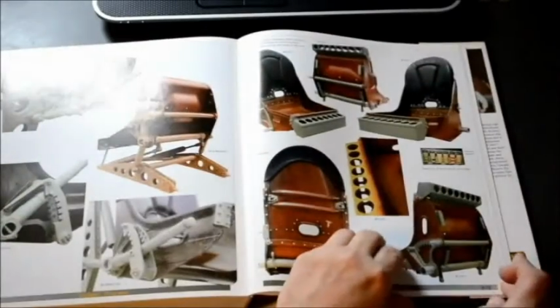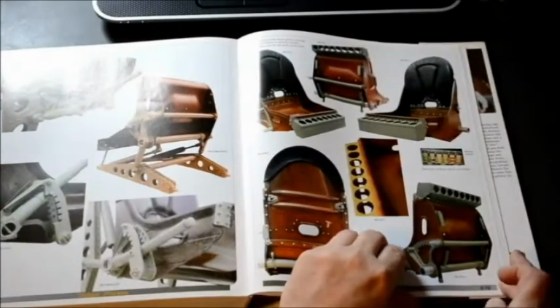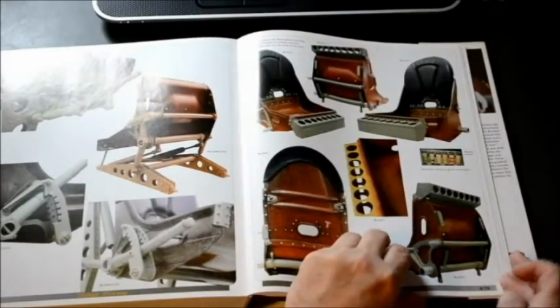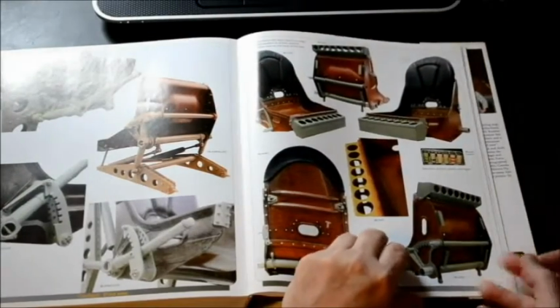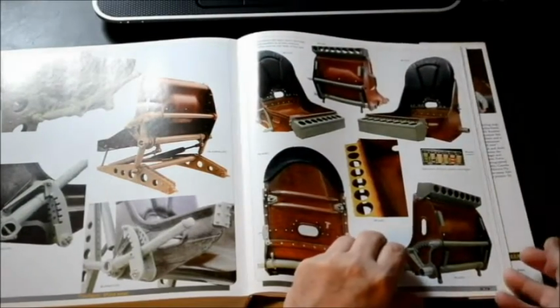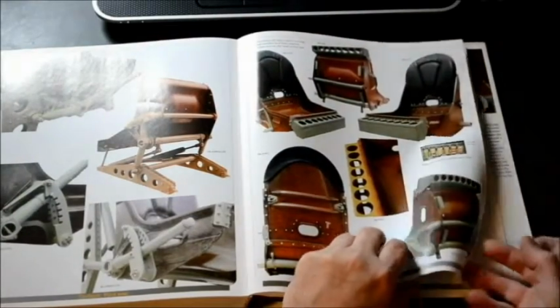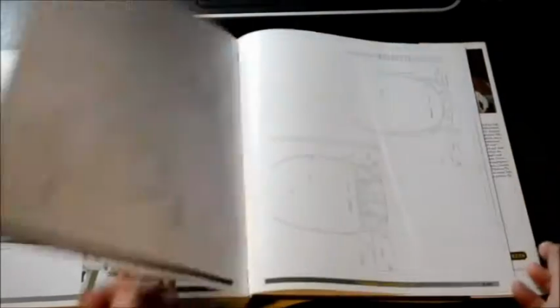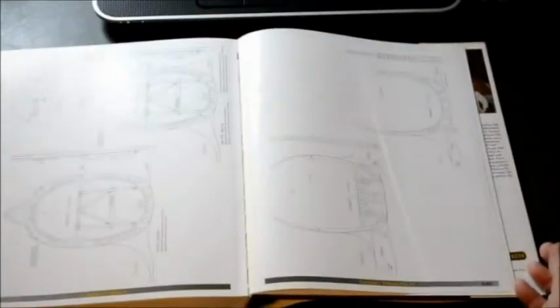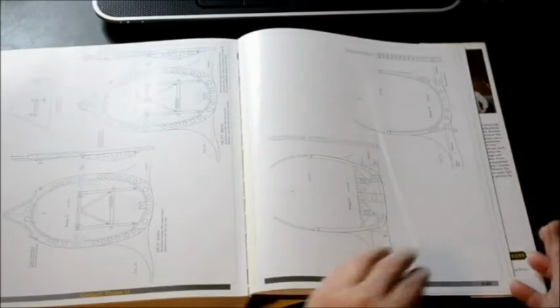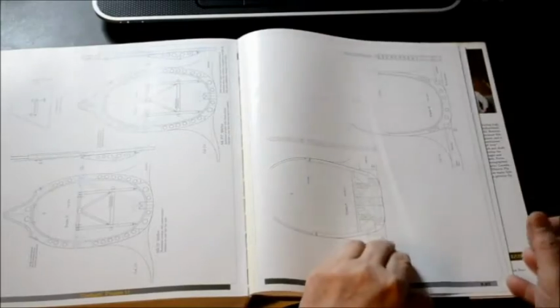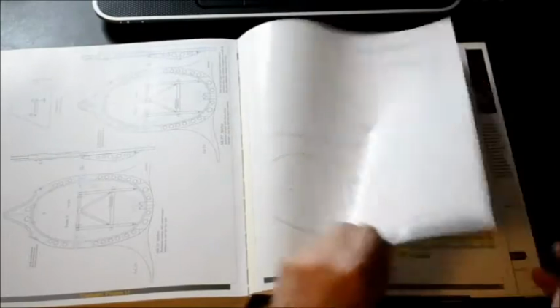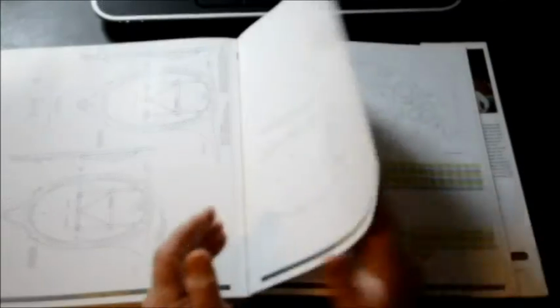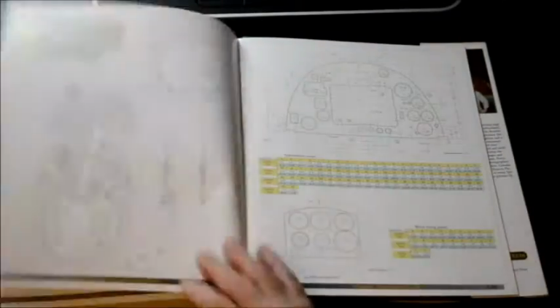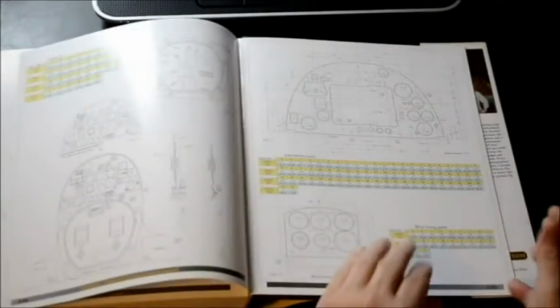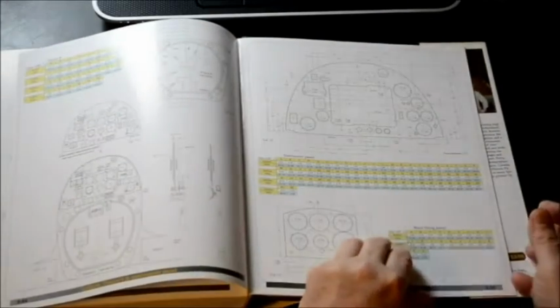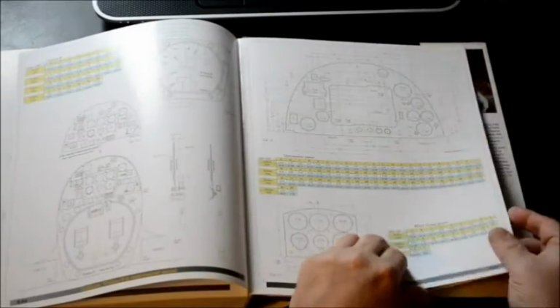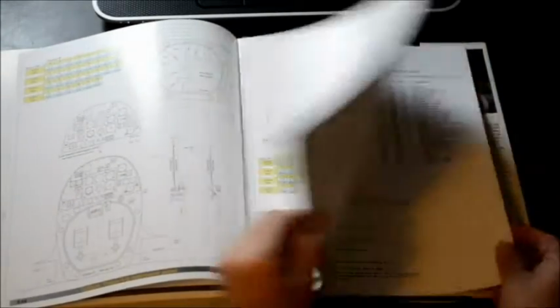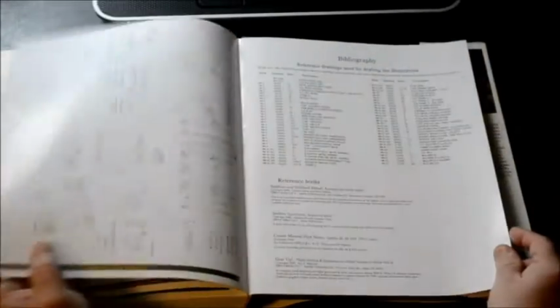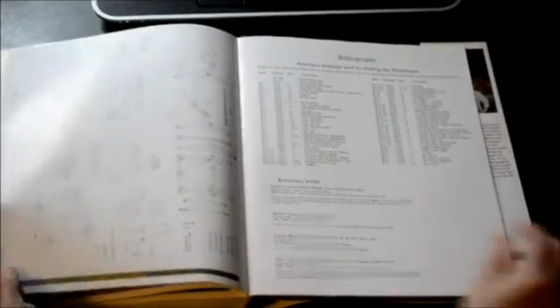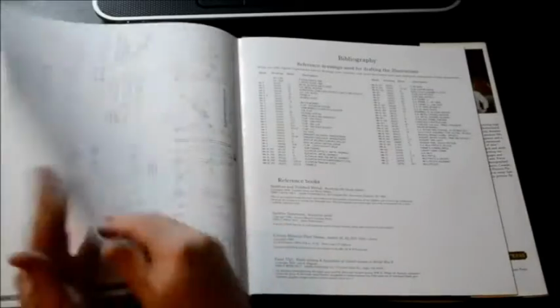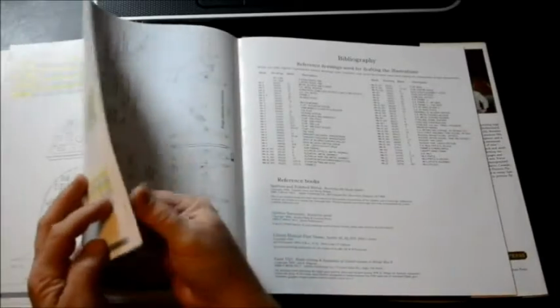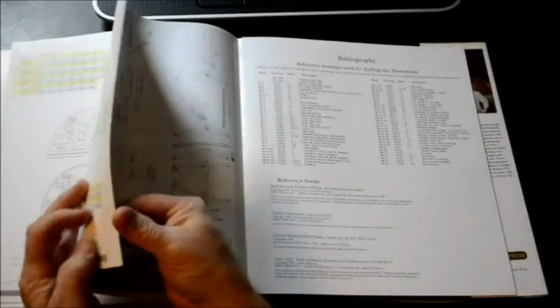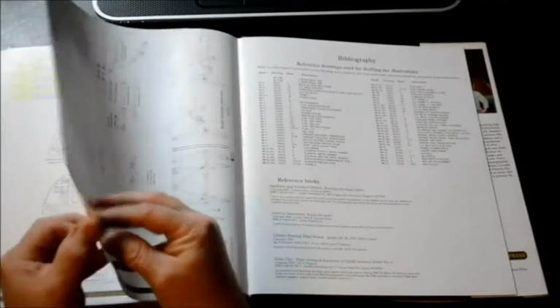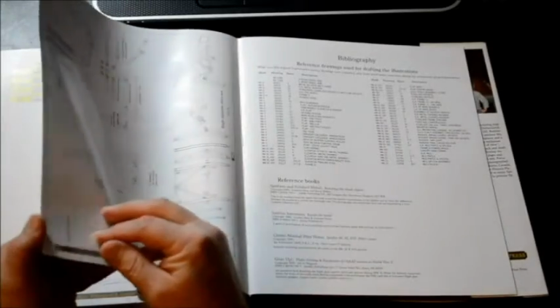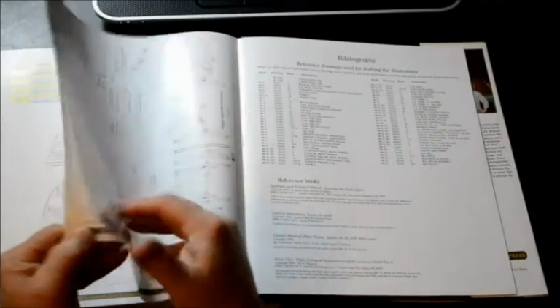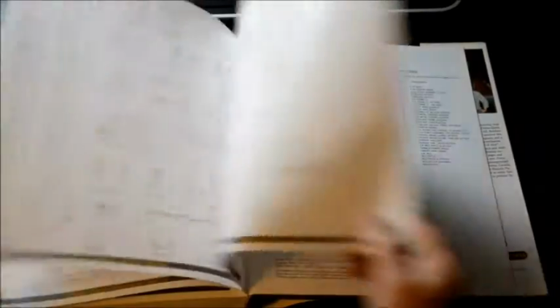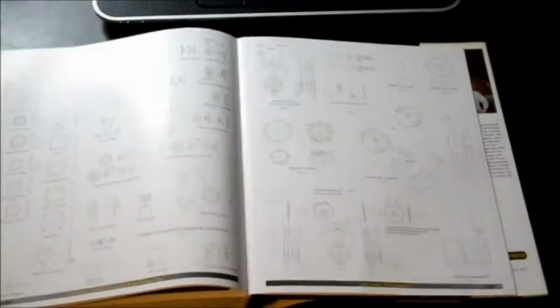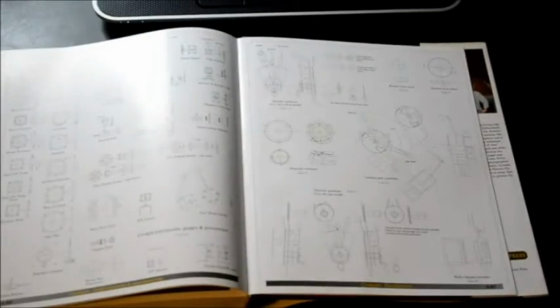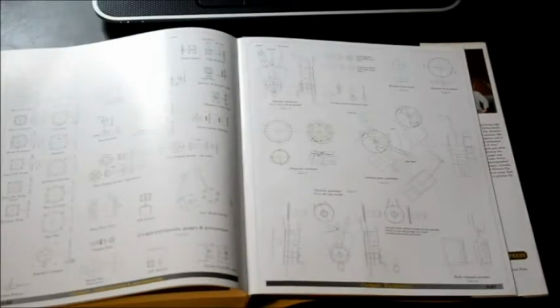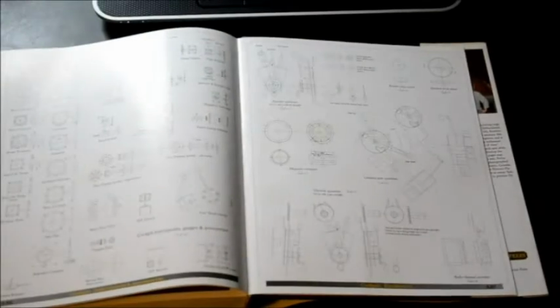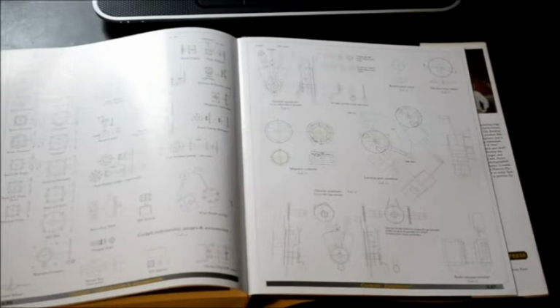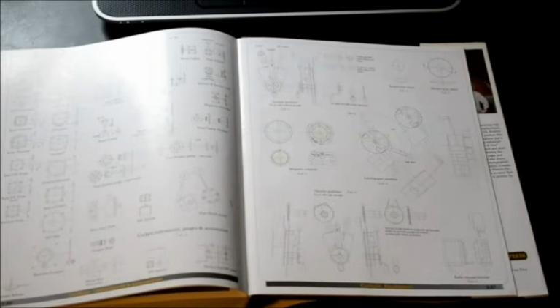Every Spitfire buff should have a copy of this book — either hardcover, which is best, or as an ebook. Those building a radio-controlled aircraft would enjoy the full-size scale drawings, which they can get printed at their local shop.